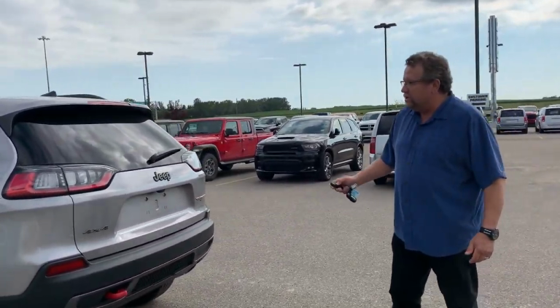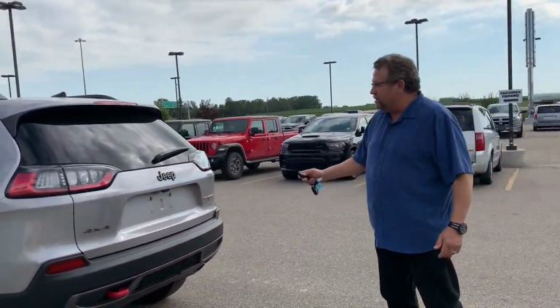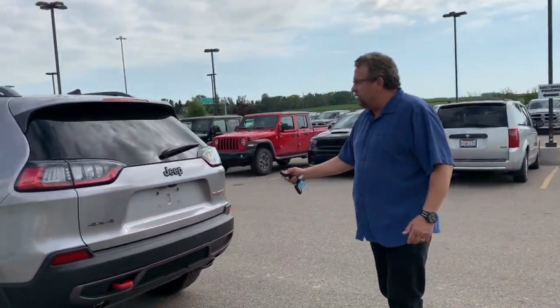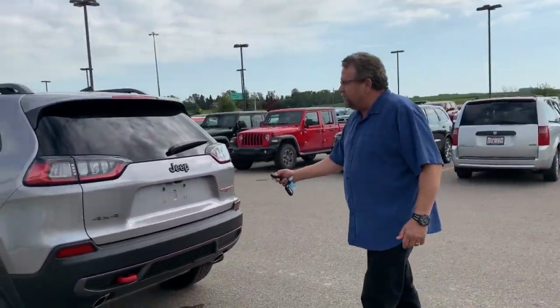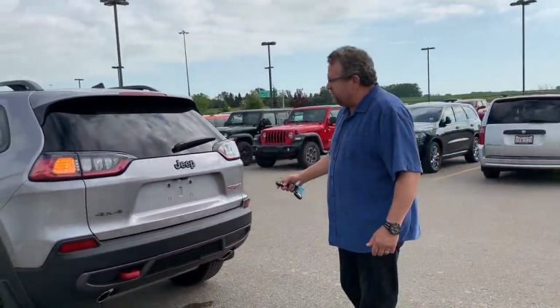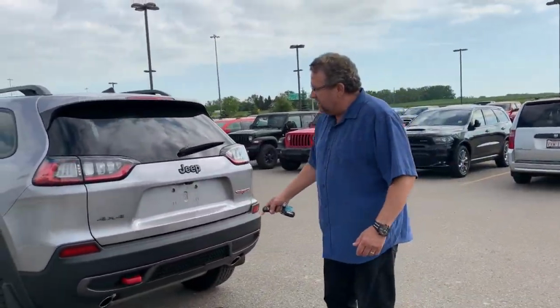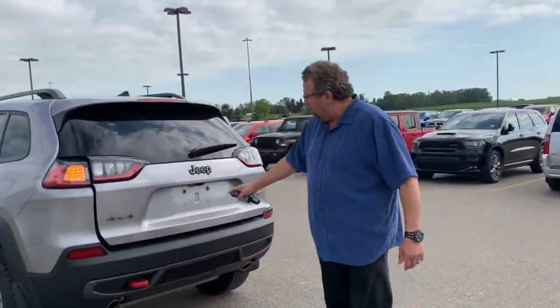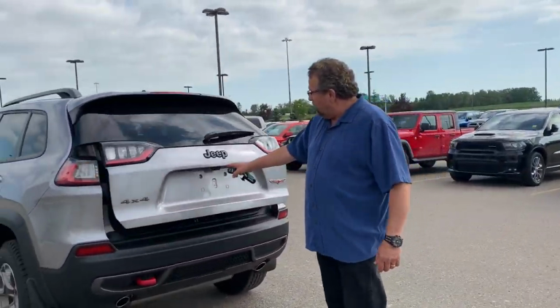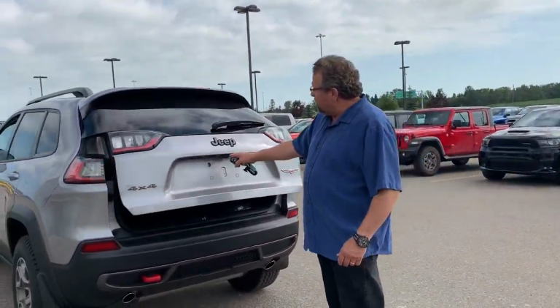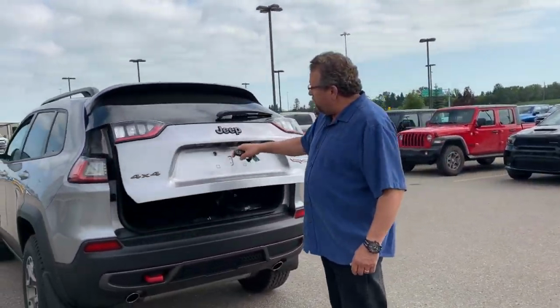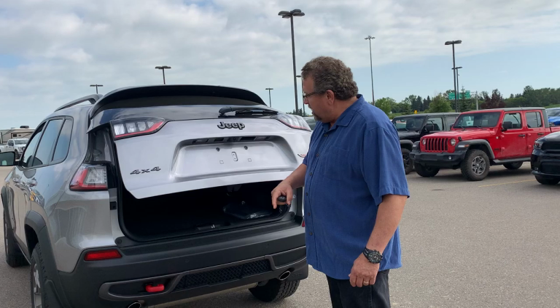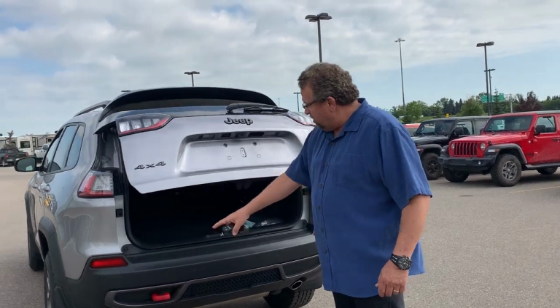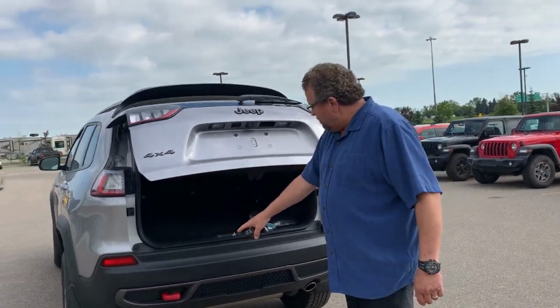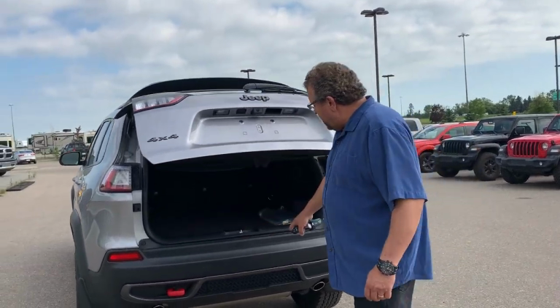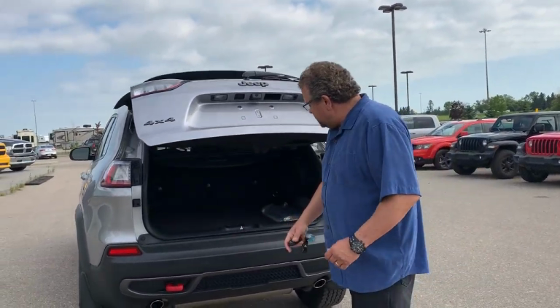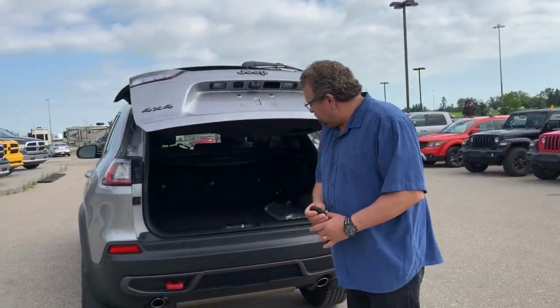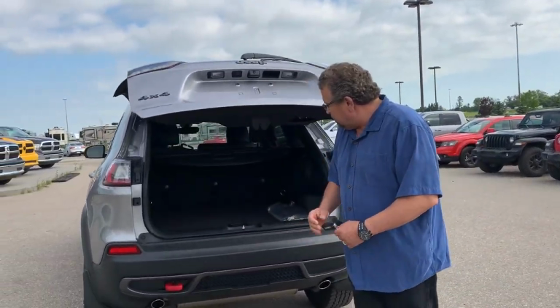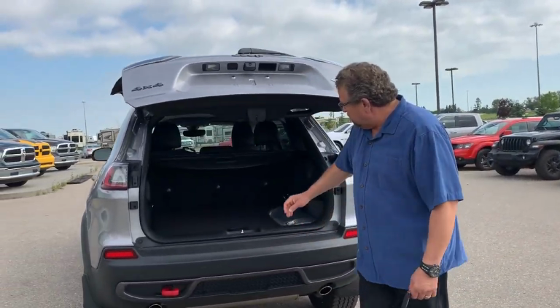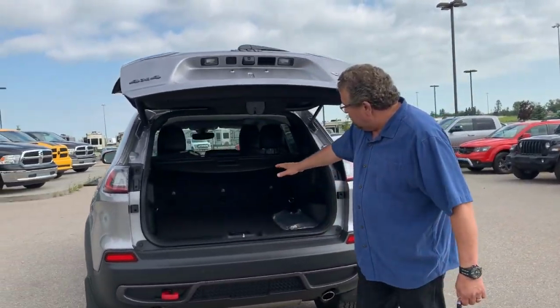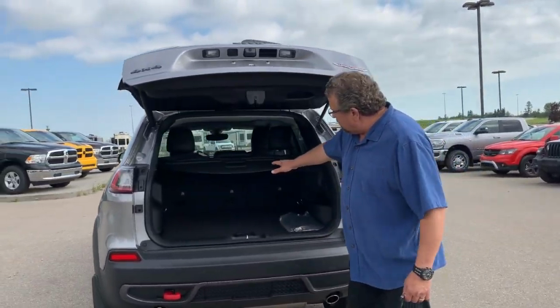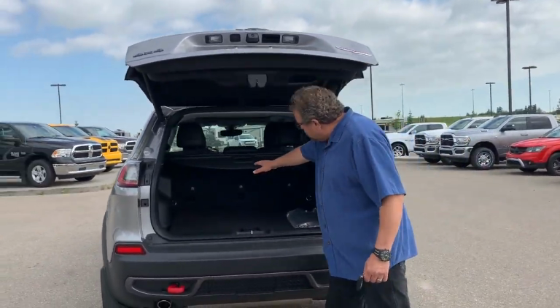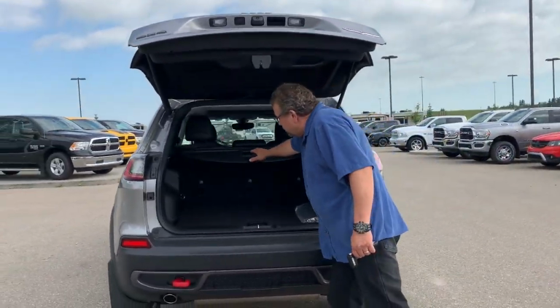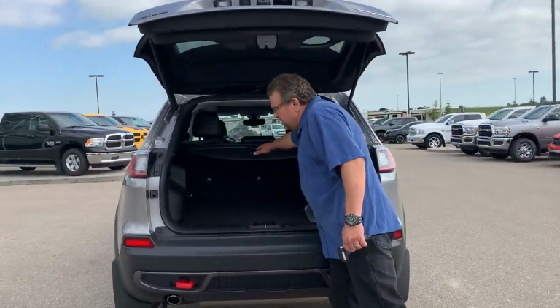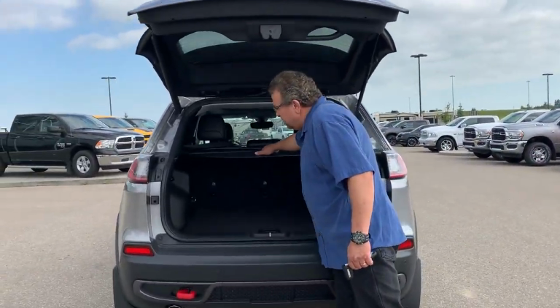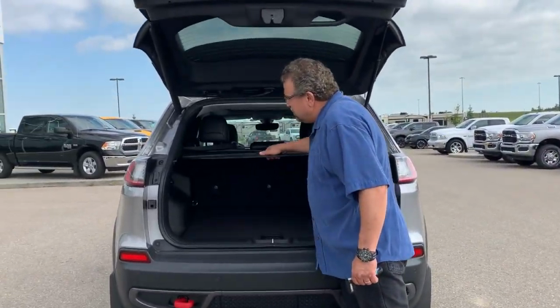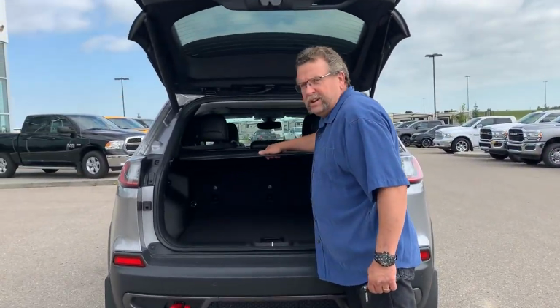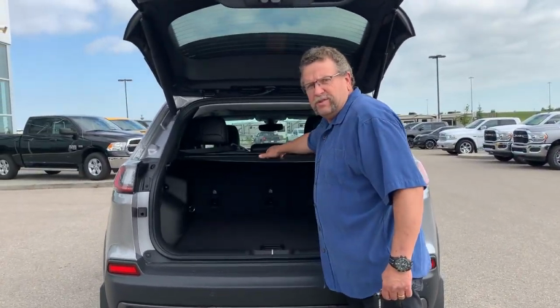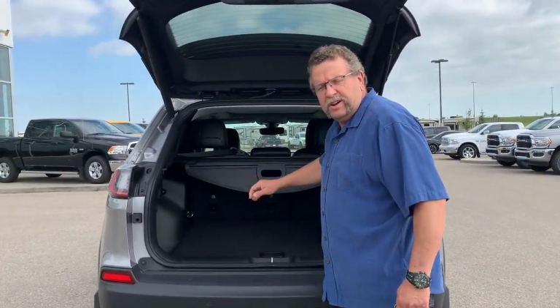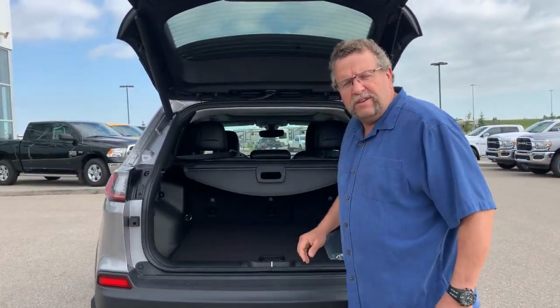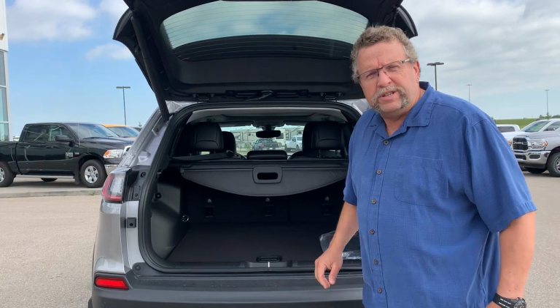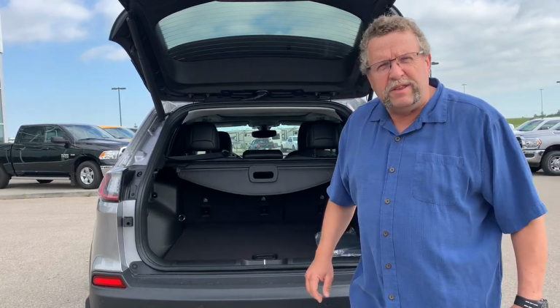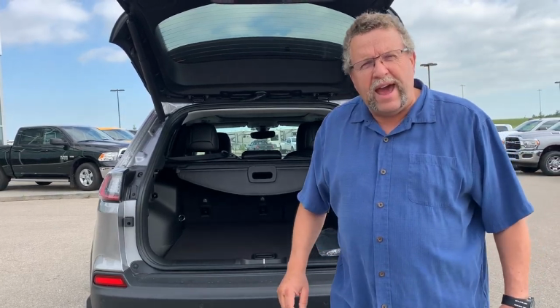So on your tailgate, you've got a camera there, backup sensors, lots of room, and a tonic cover on there to cover up your stuff in the back.